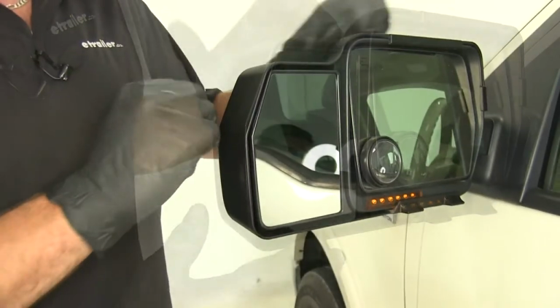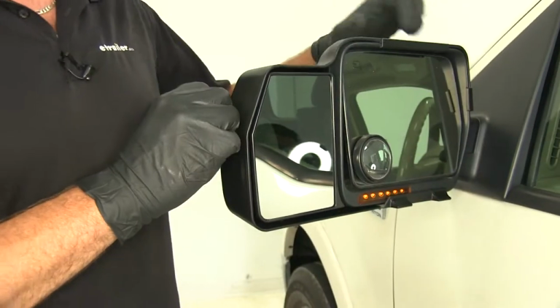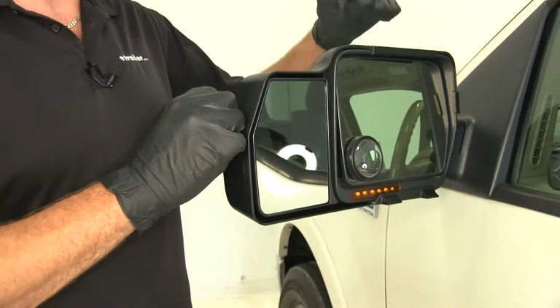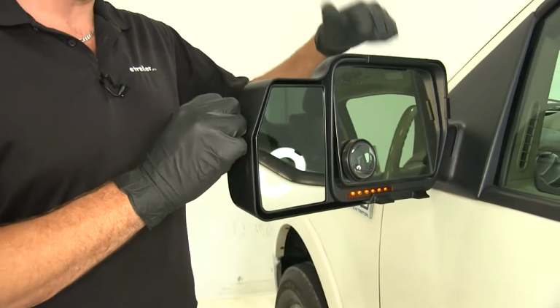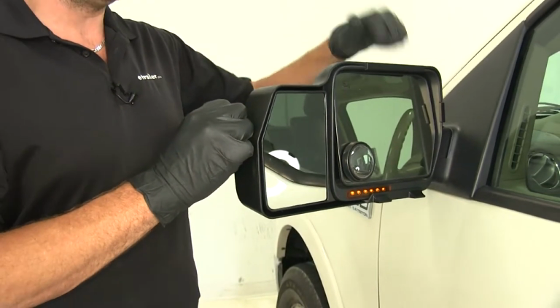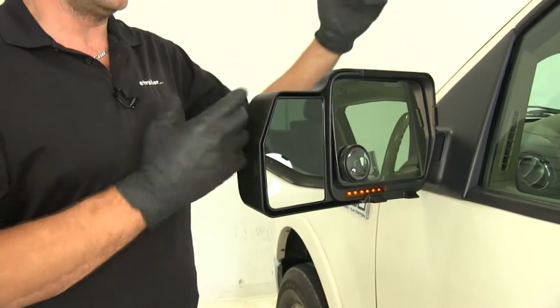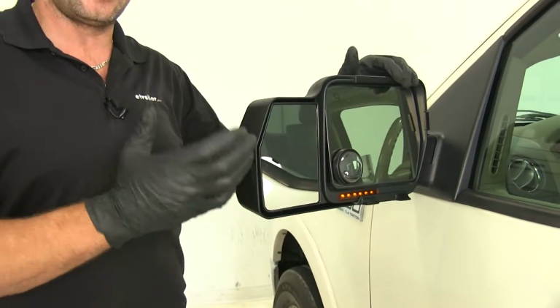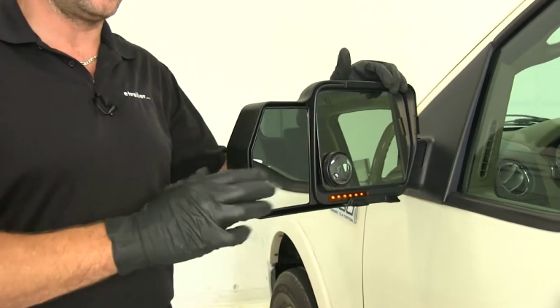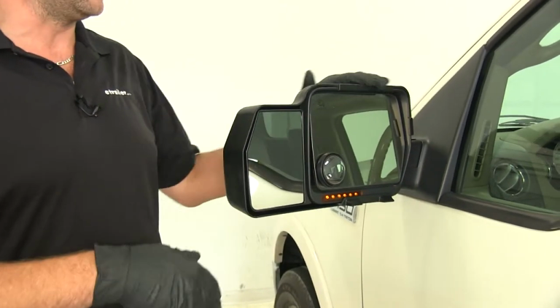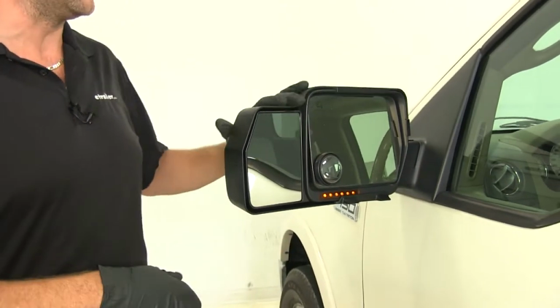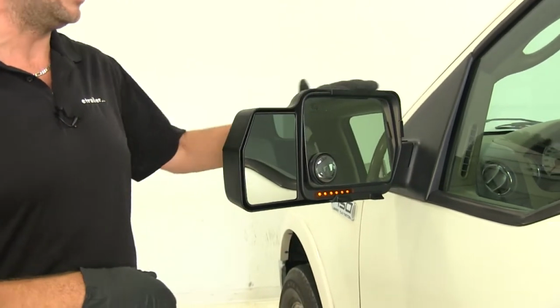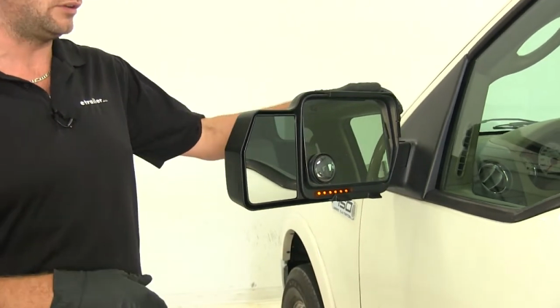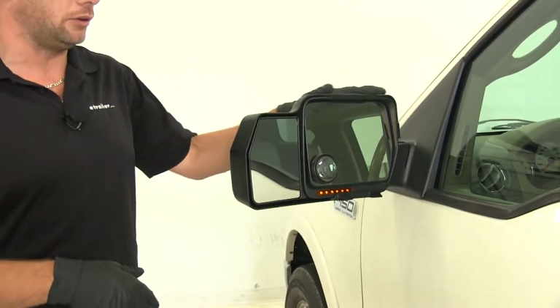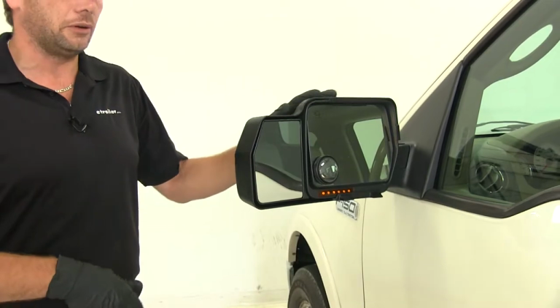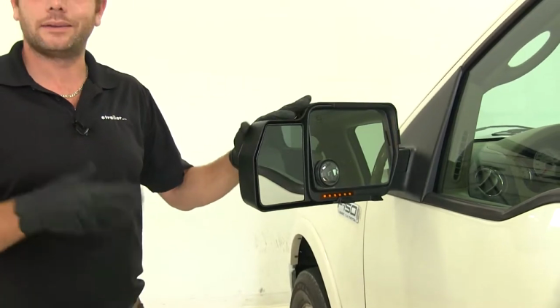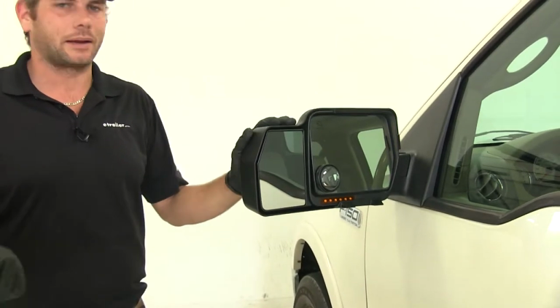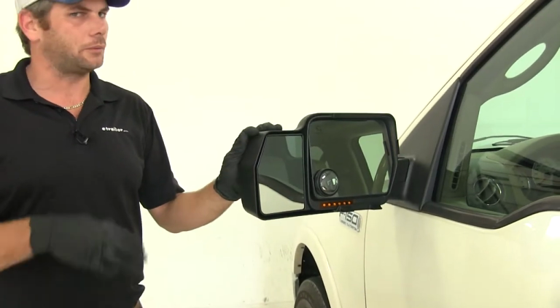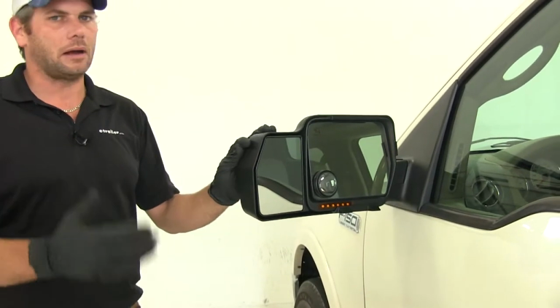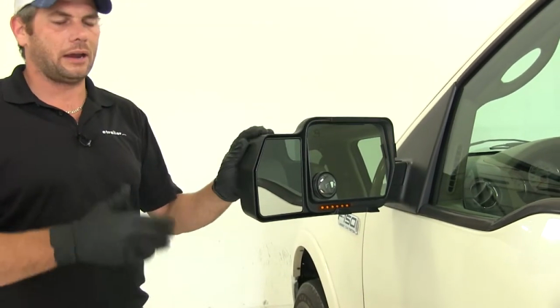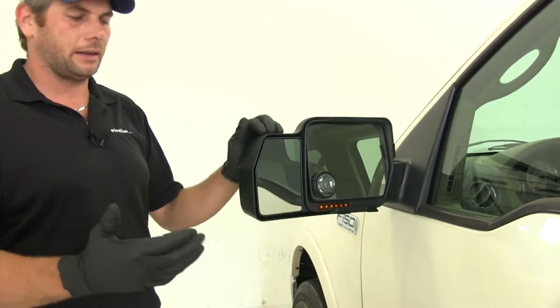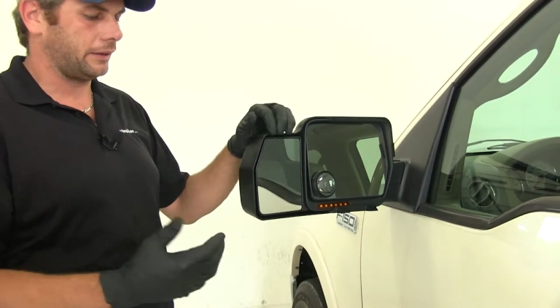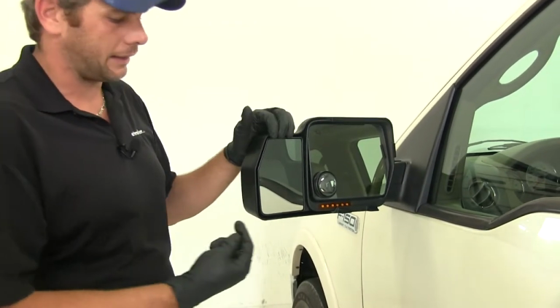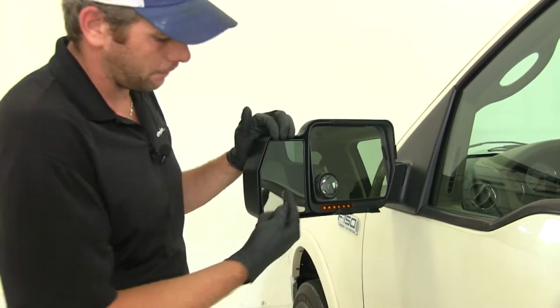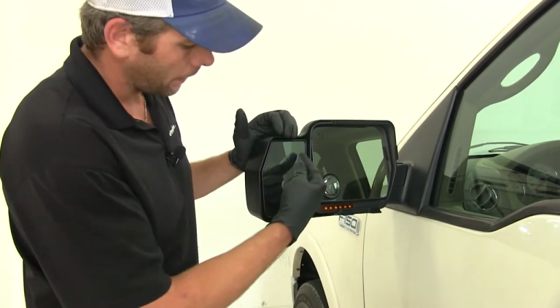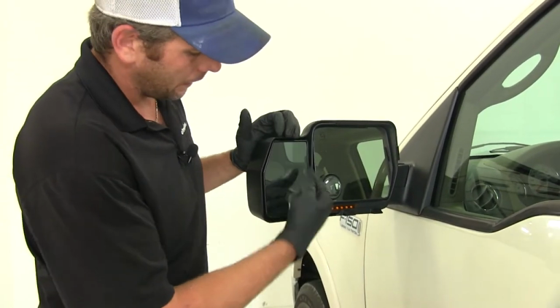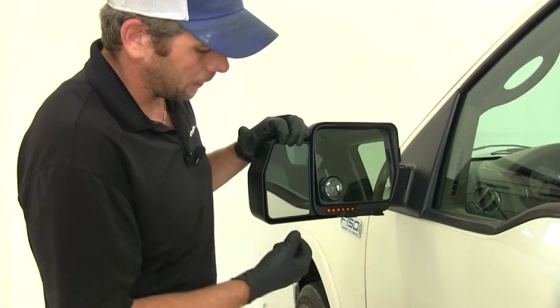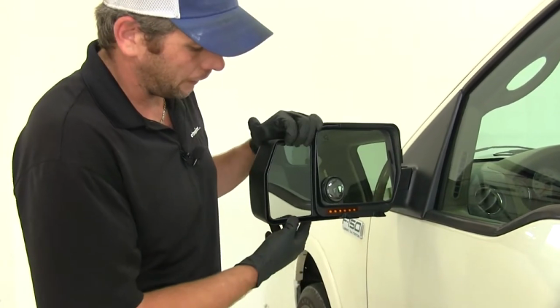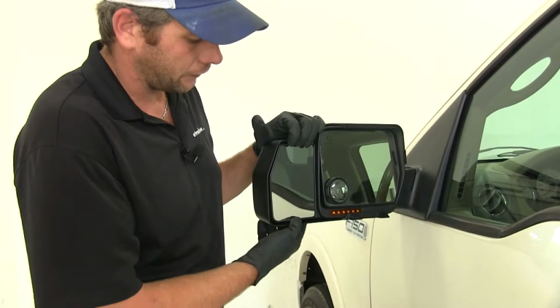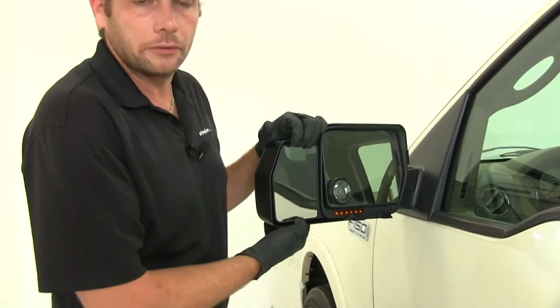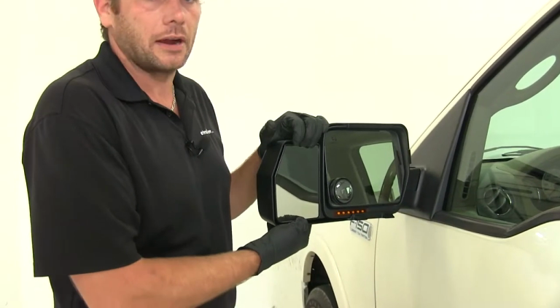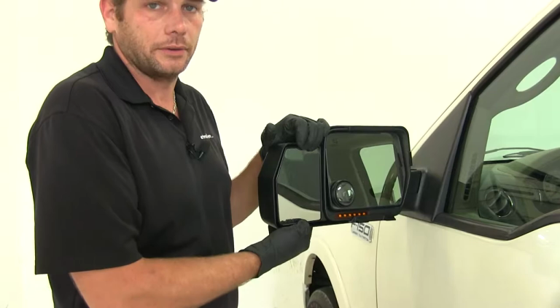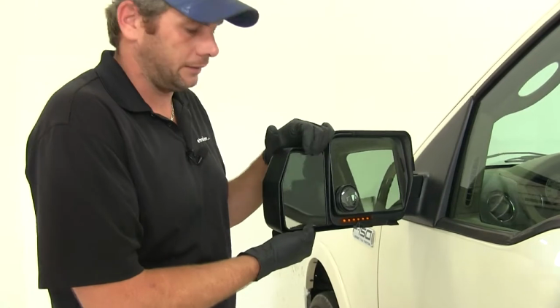The ABS plastic housing is strong and durable — it resists UV rays, so we're not going to have to worry about fading. And the mirror face itself is scratch resistant.